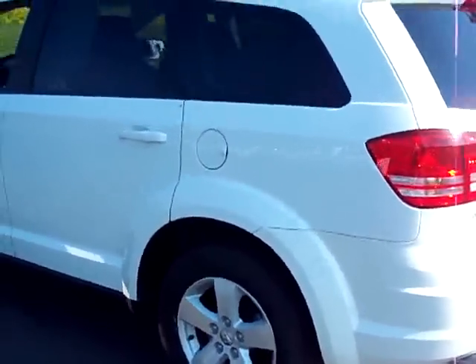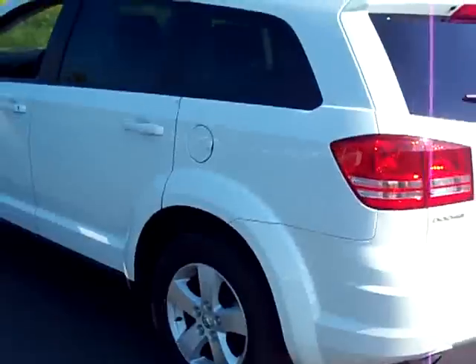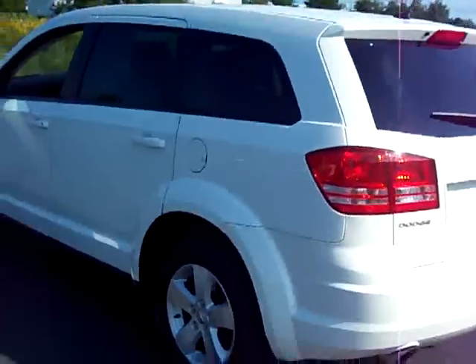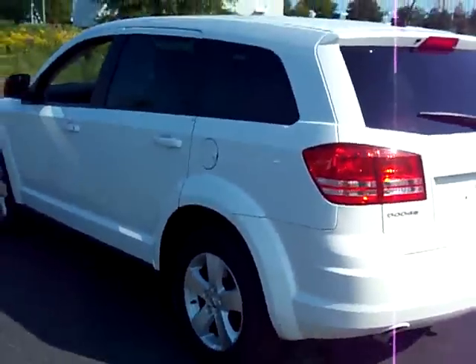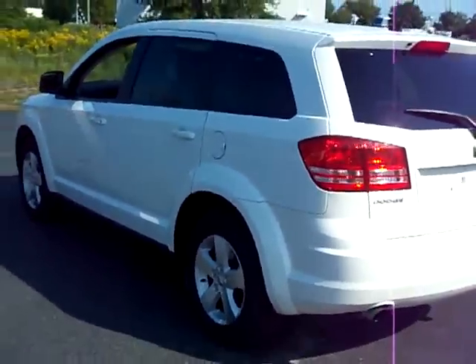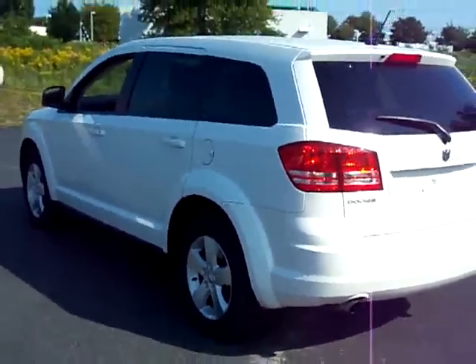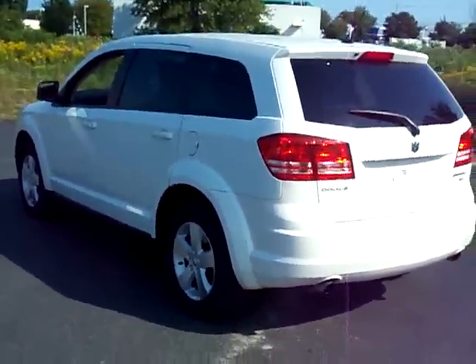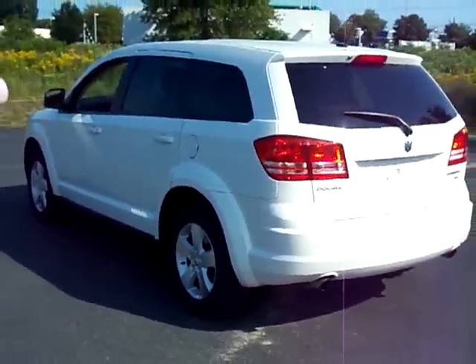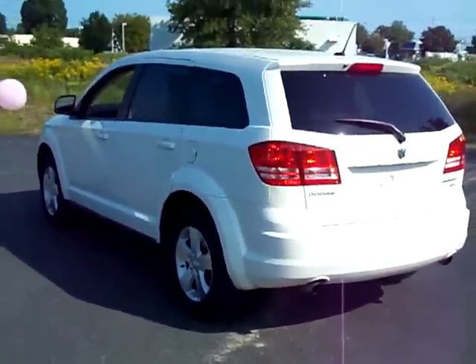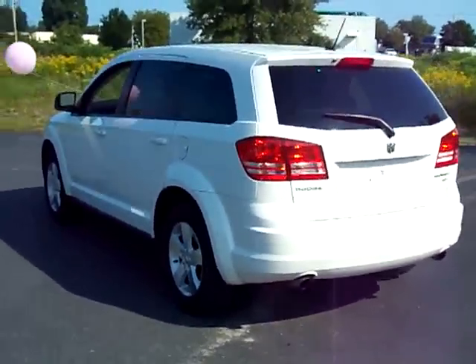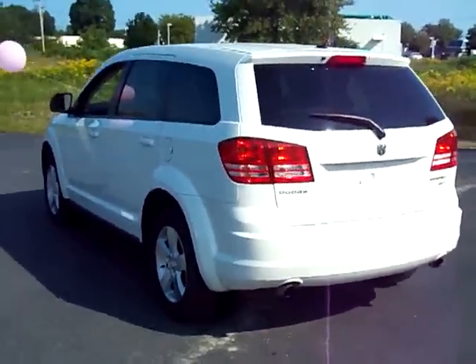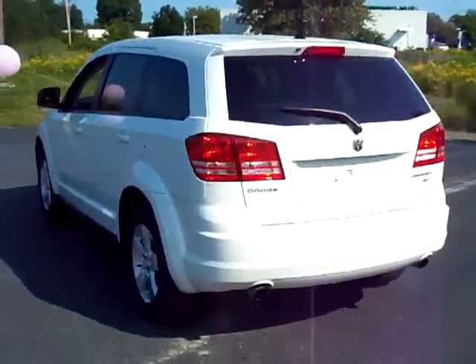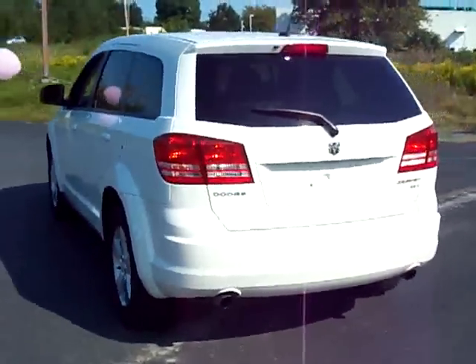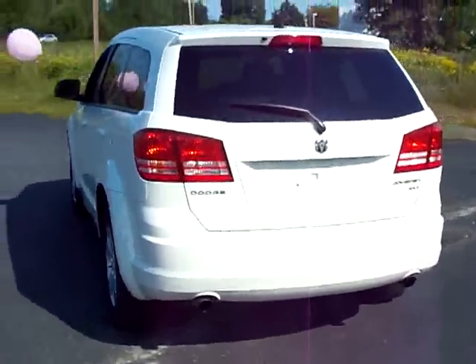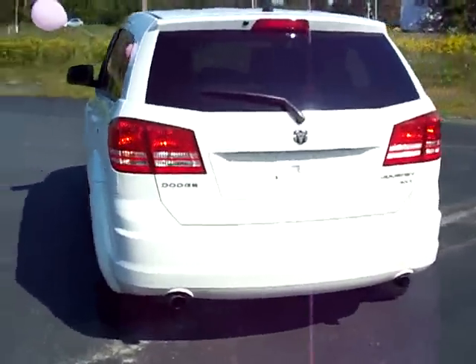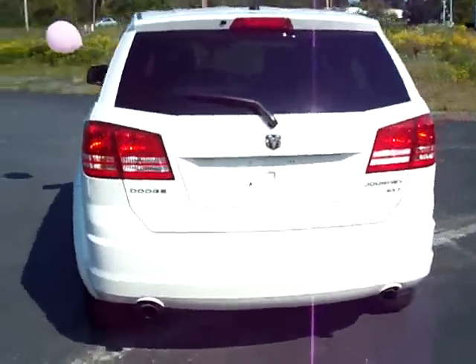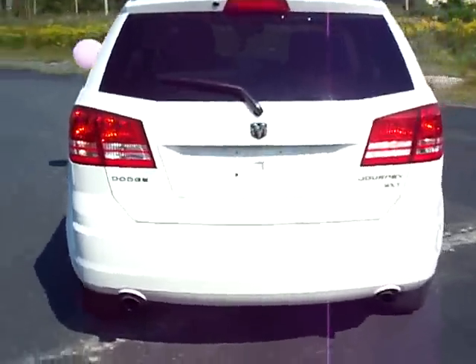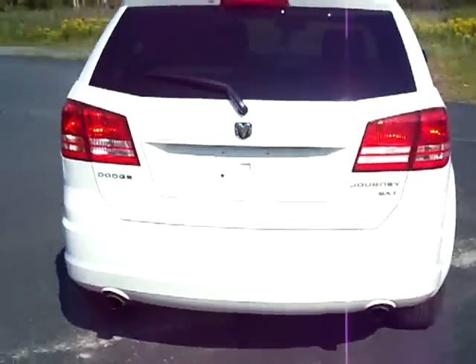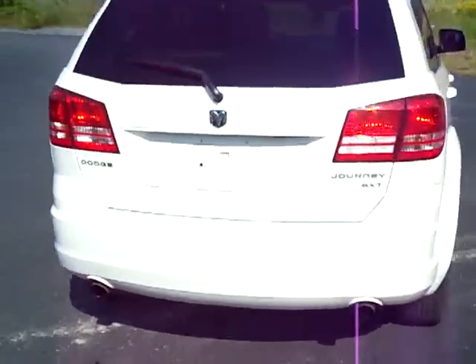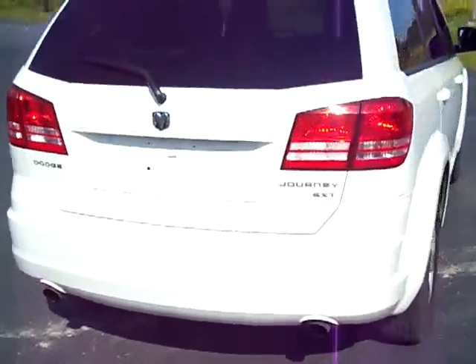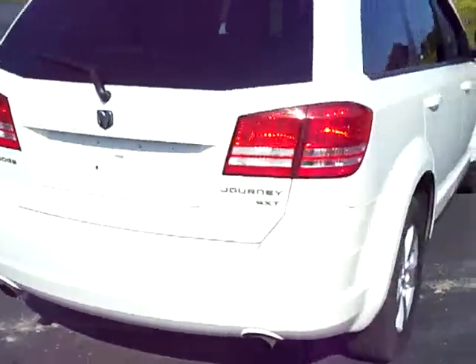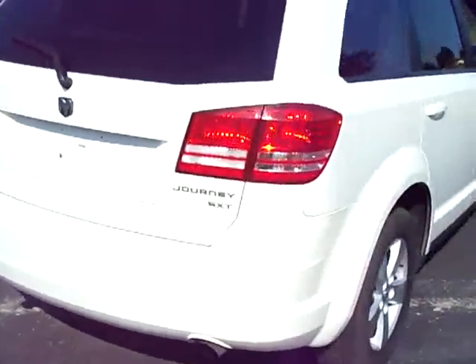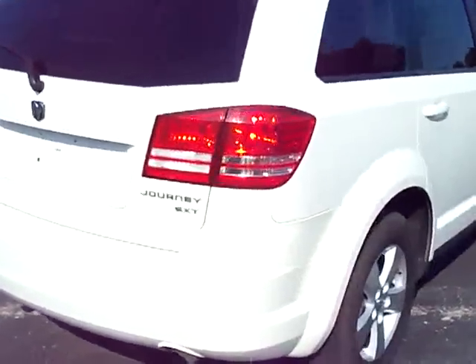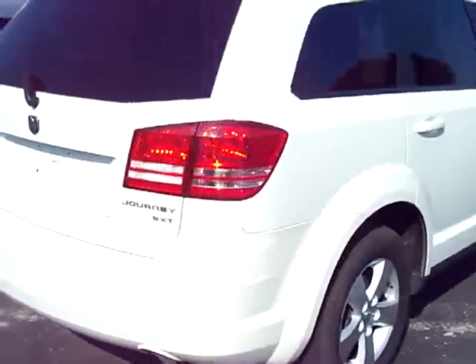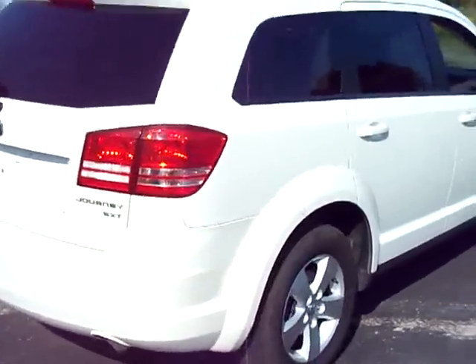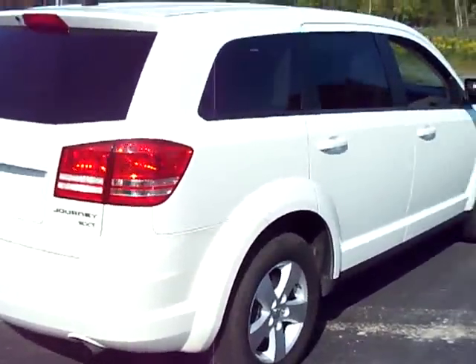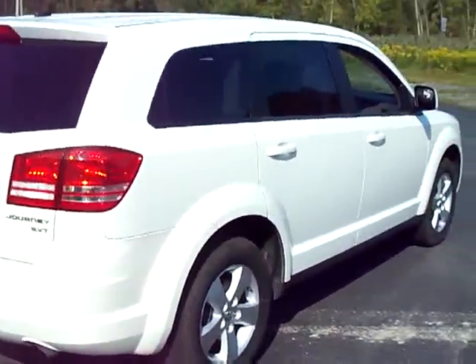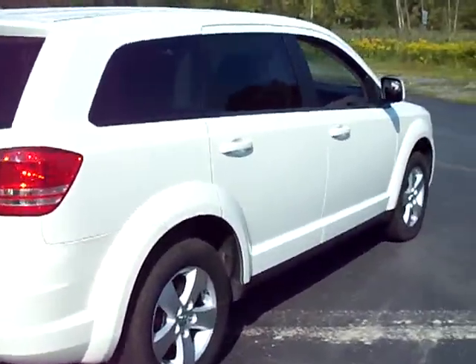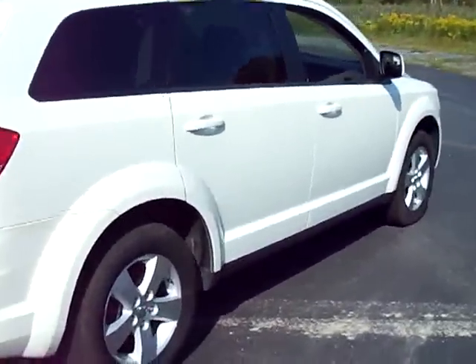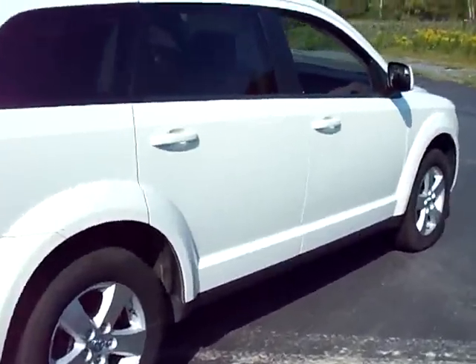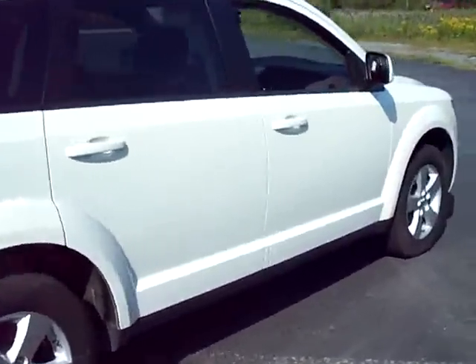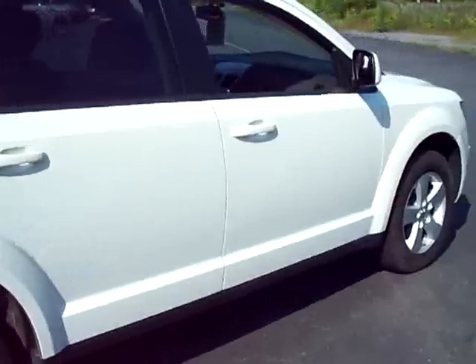We actually don't have any of these new on the lot as of the time of this video, so if you're looking for a Journey, pre-owned is the only option. You'll save some money anyway buying pre-owned, so it just makes sense.